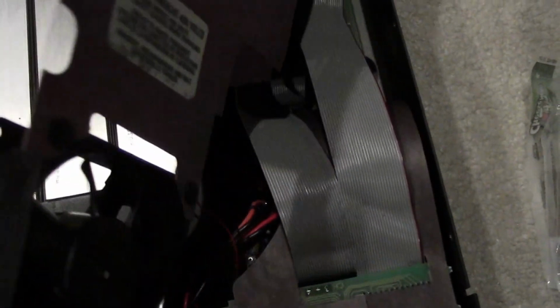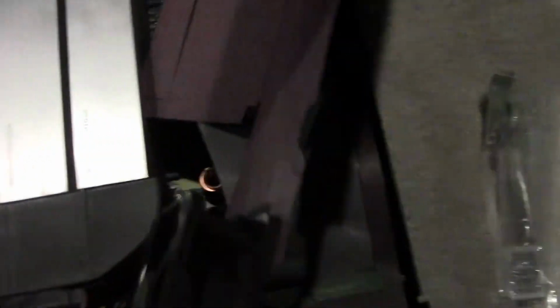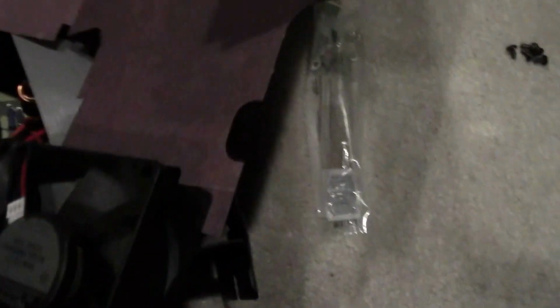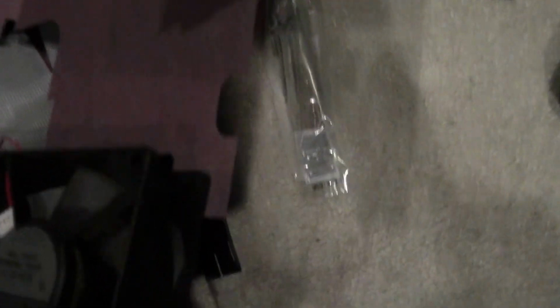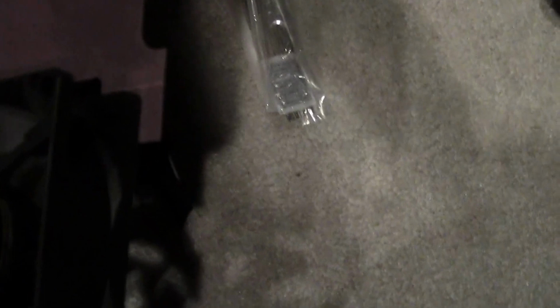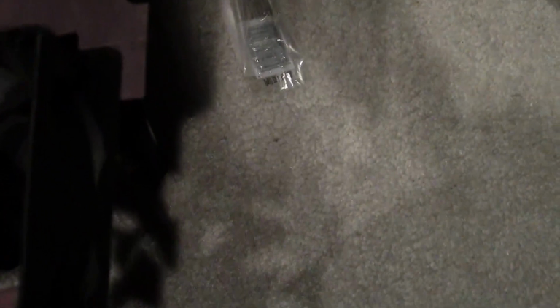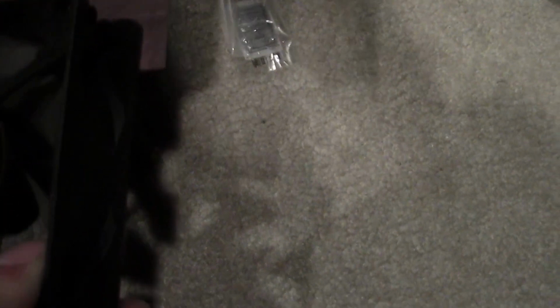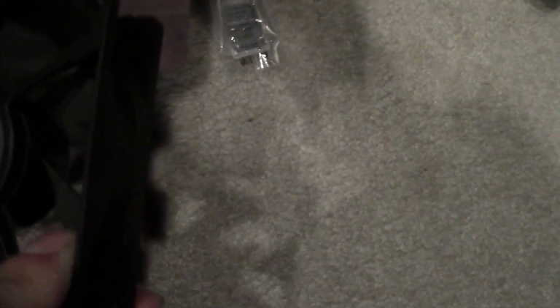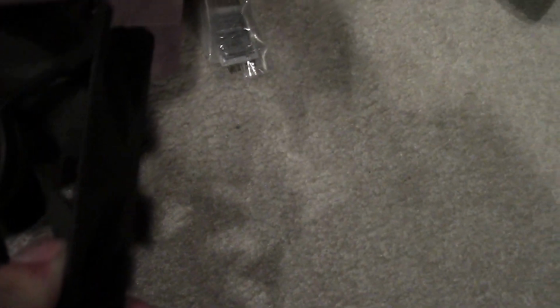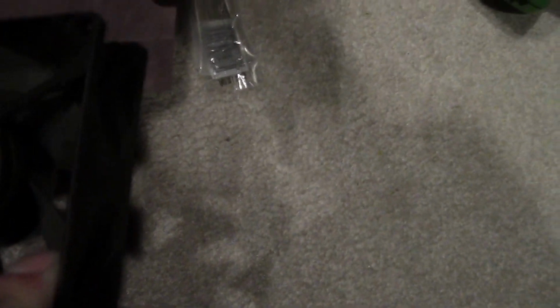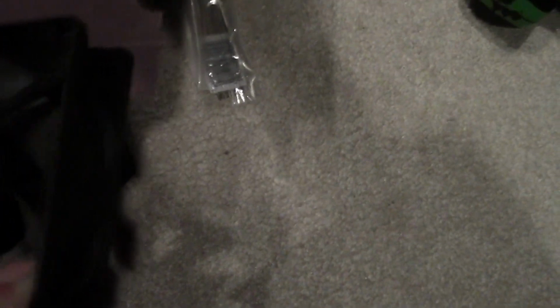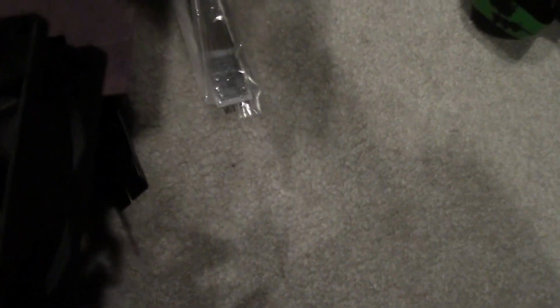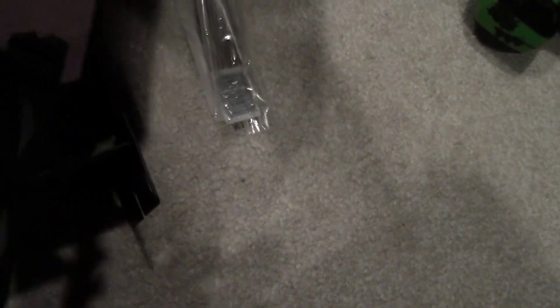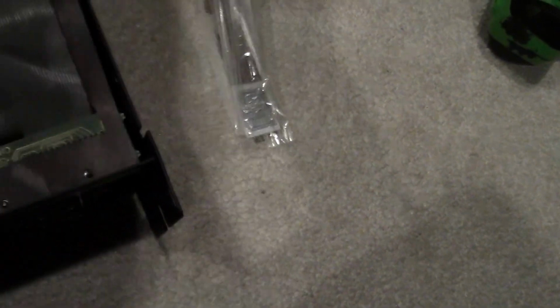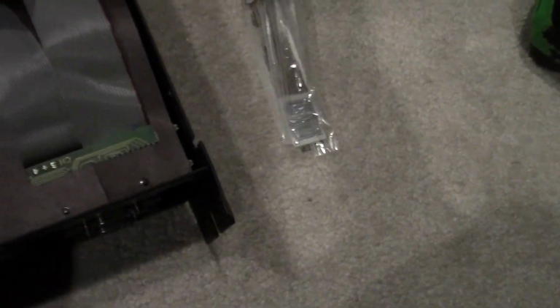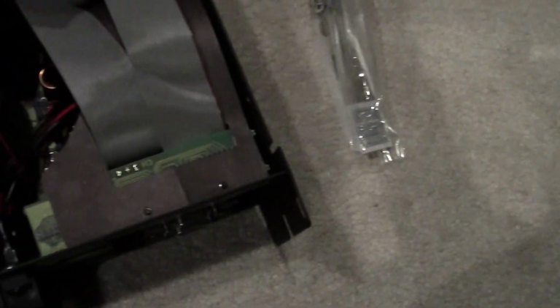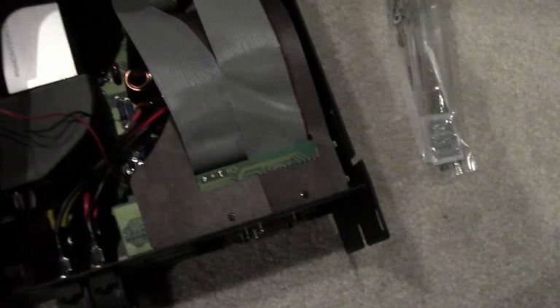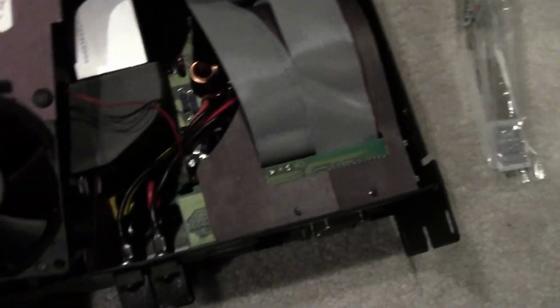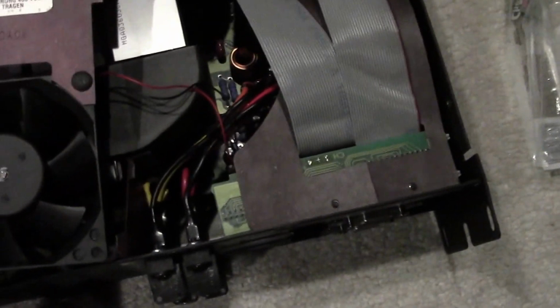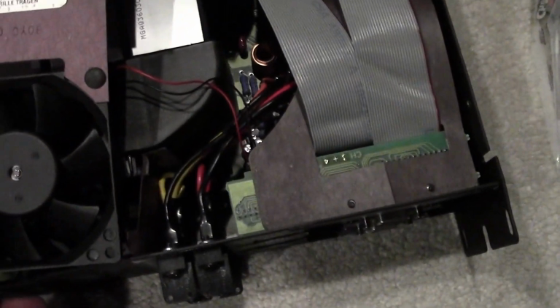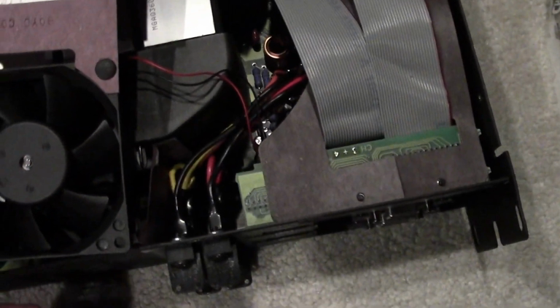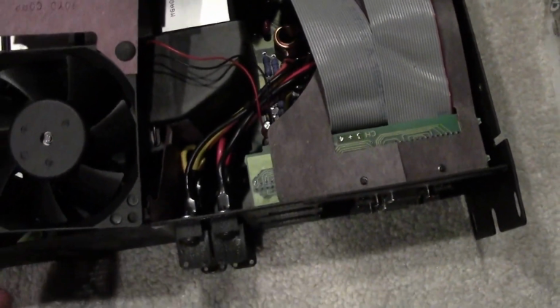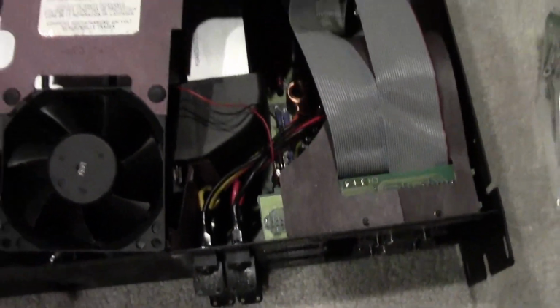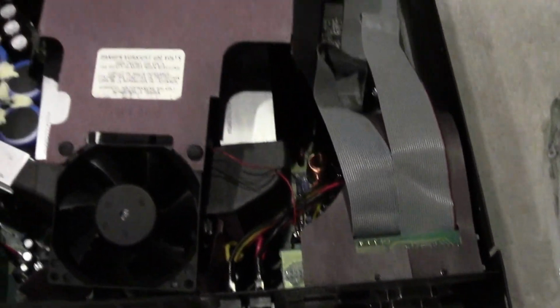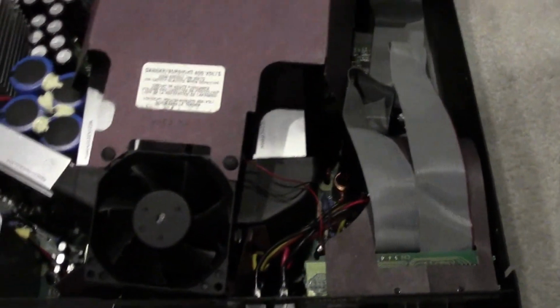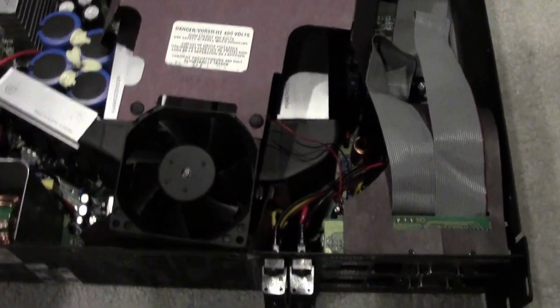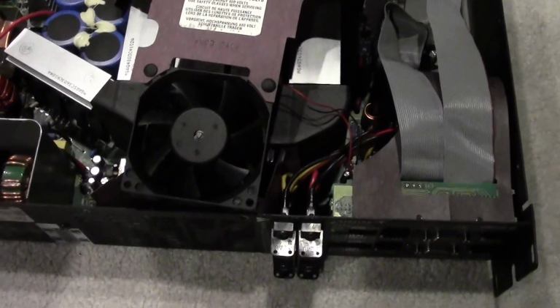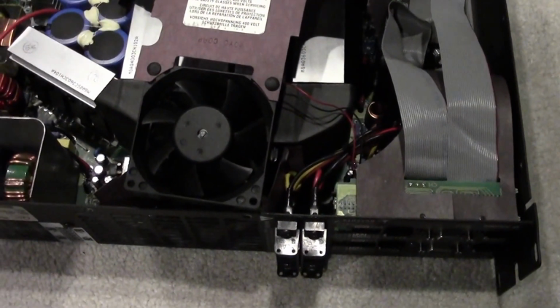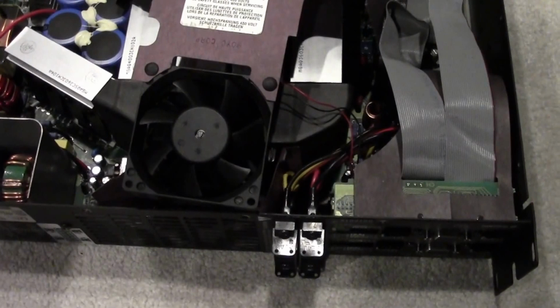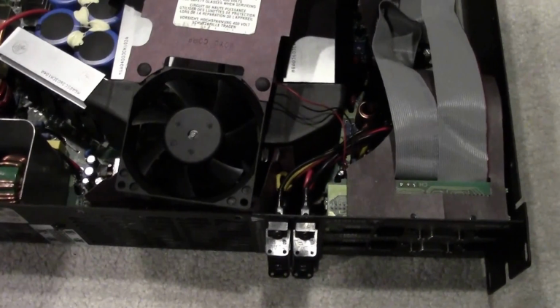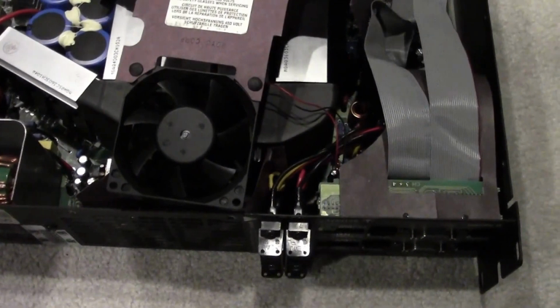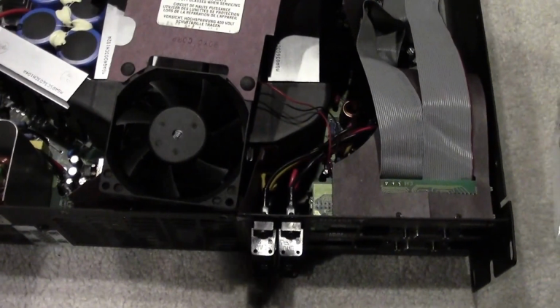And the new fan — see which direction it went. Just like this. Excuse me, that's the old fan.